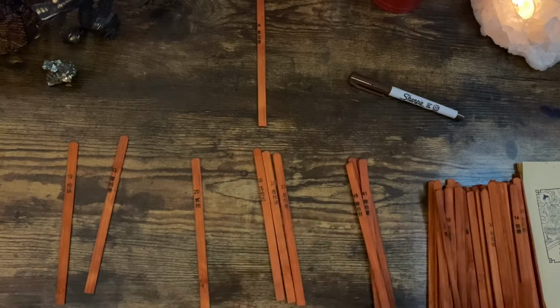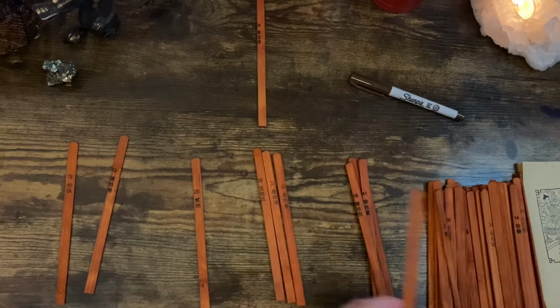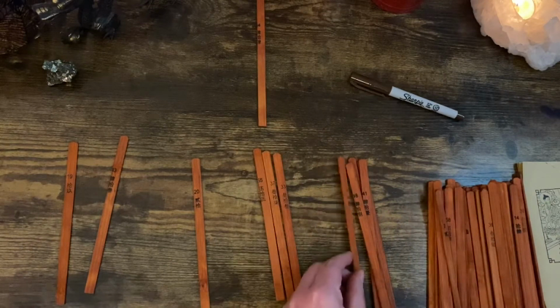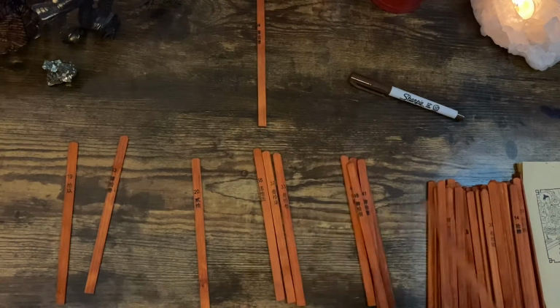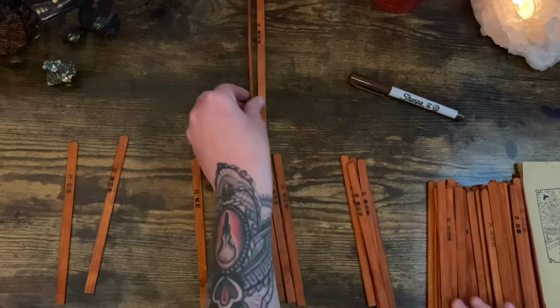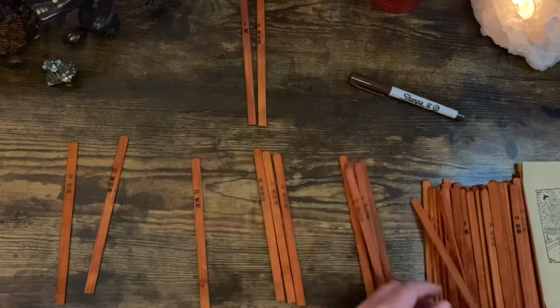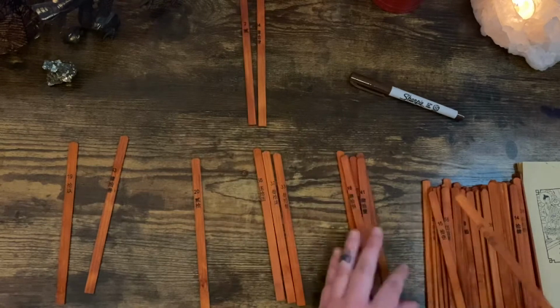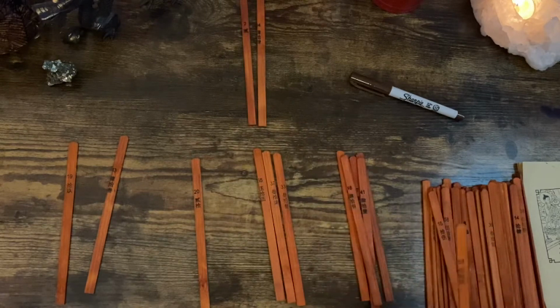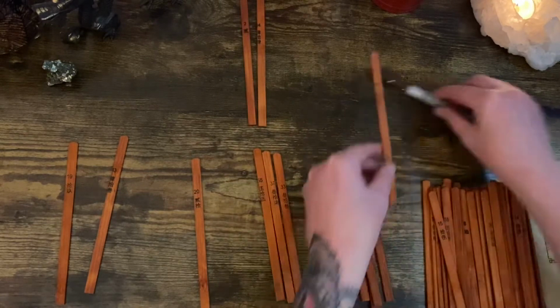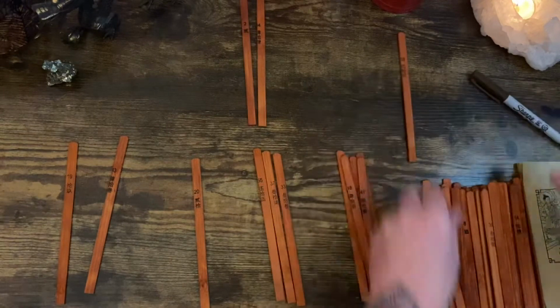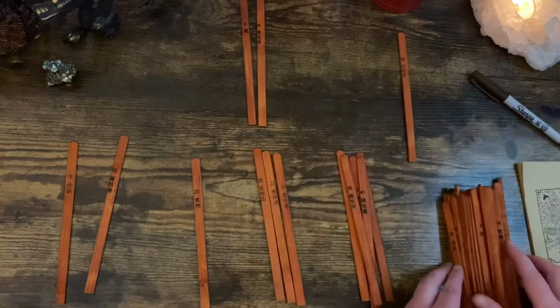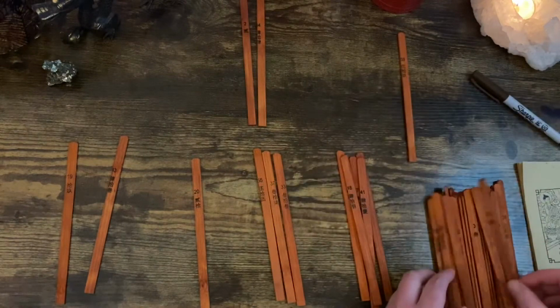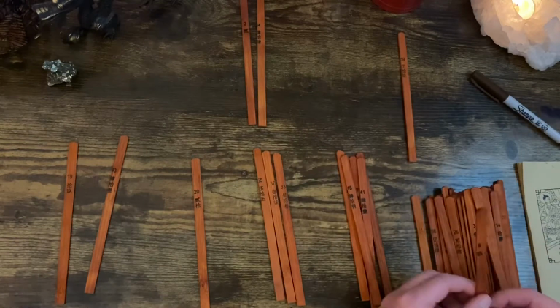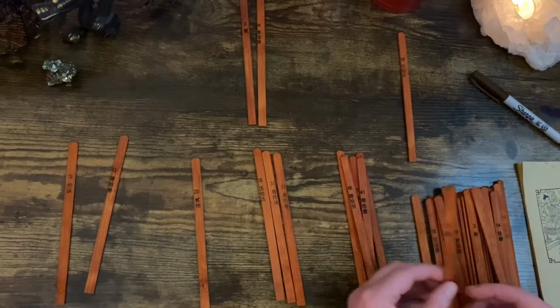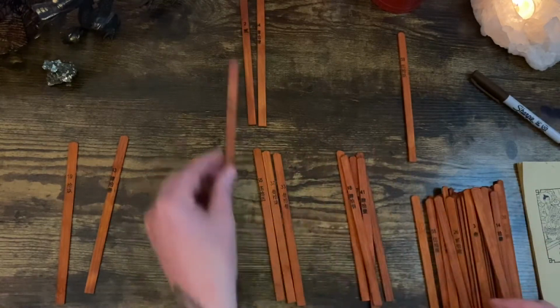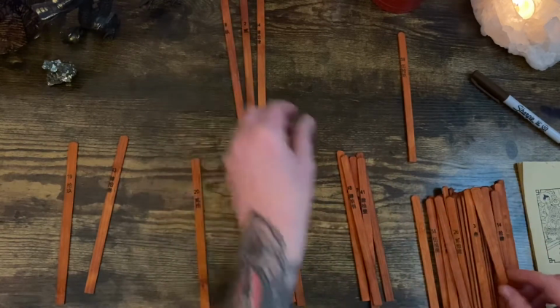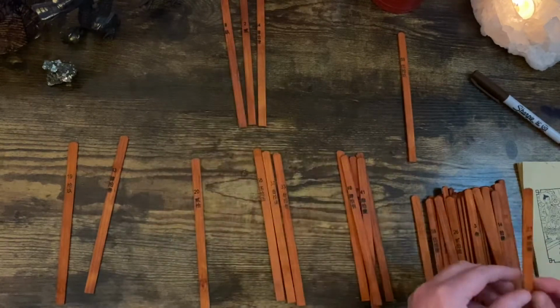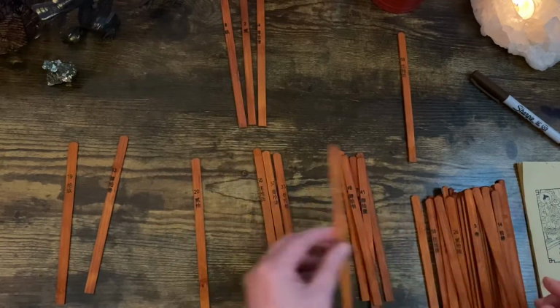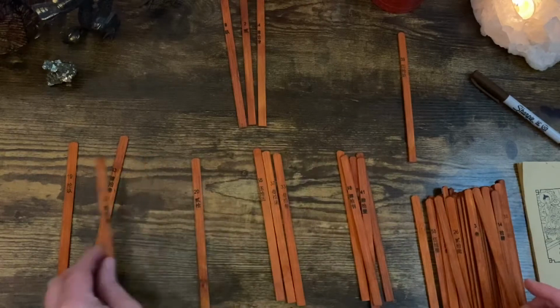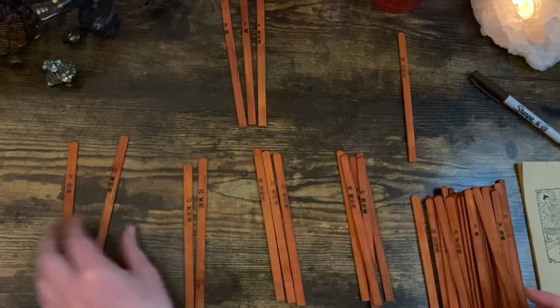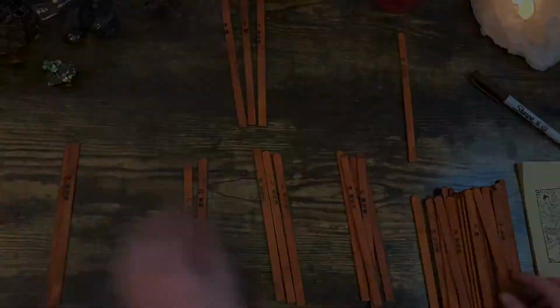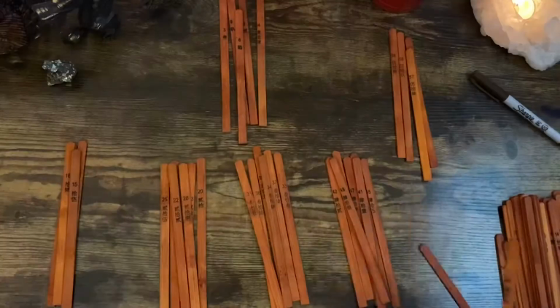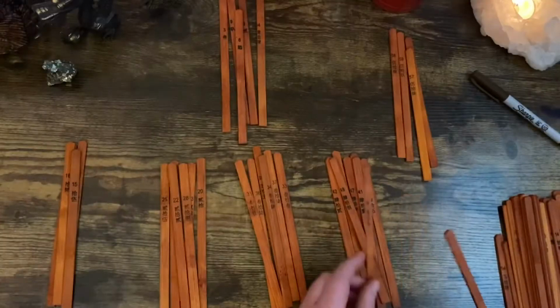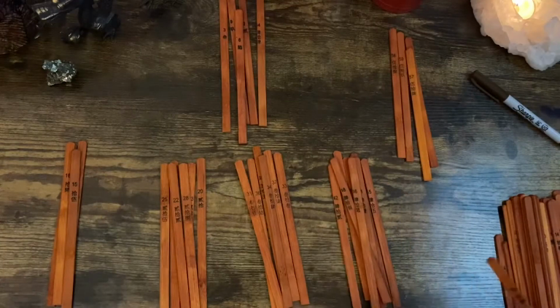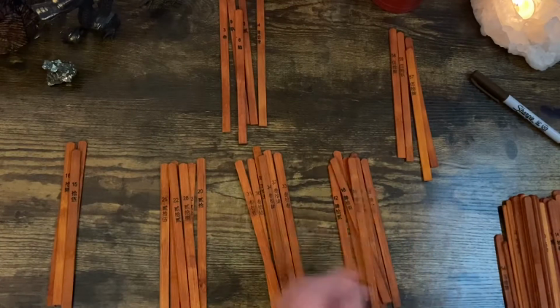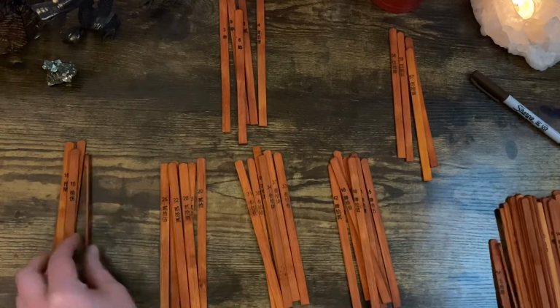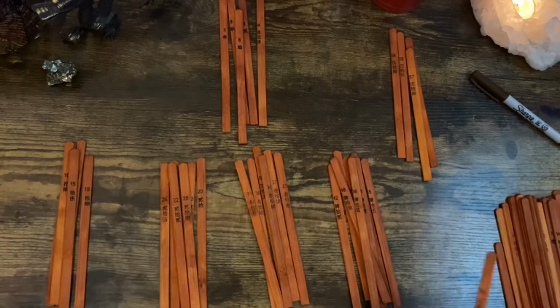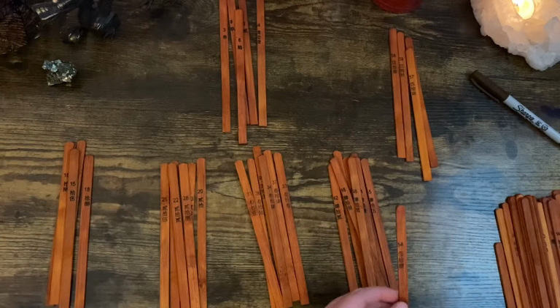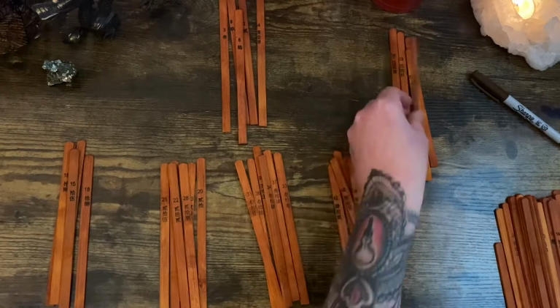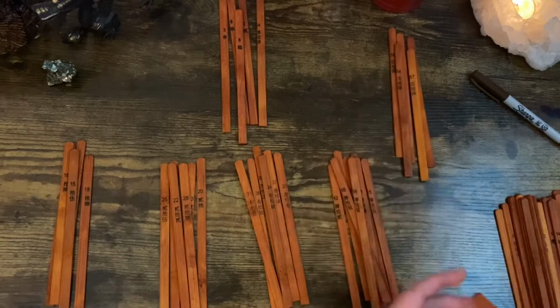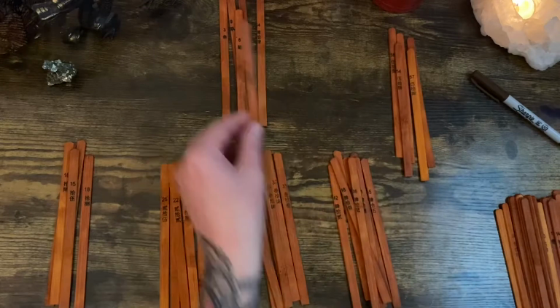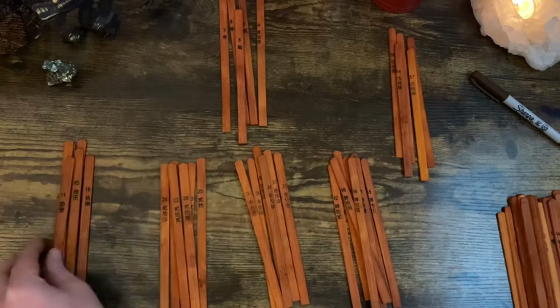The fortune sticks came into existence around the Jin Dynasty, which covered 266 to 420 CE, when Taoism was the biggest religion in Chinese culture.